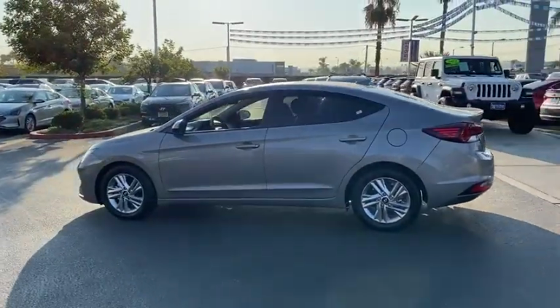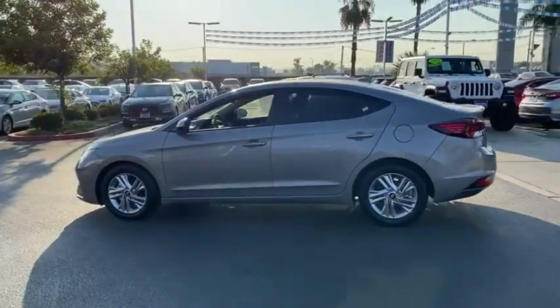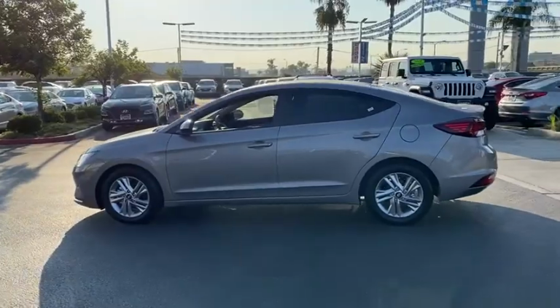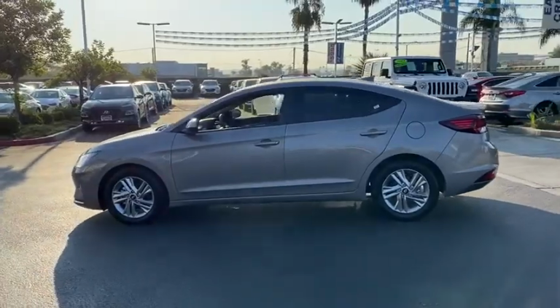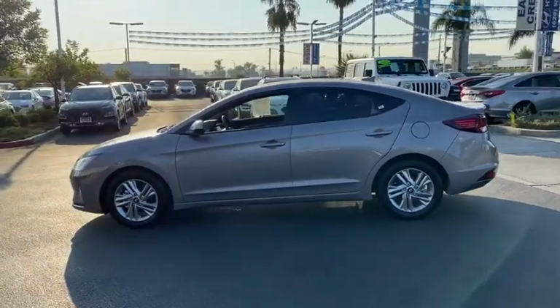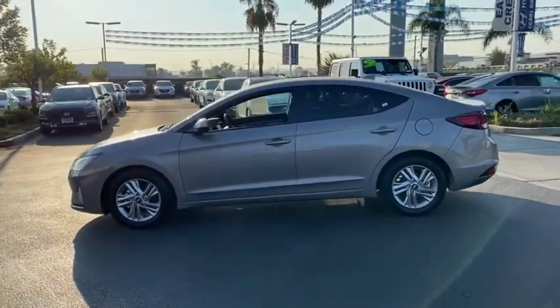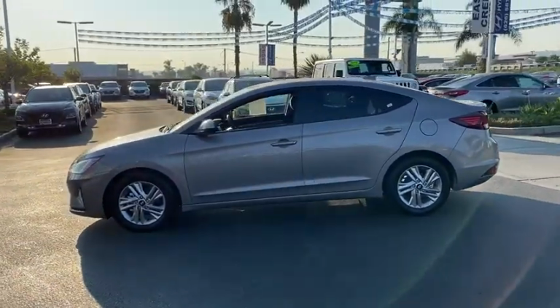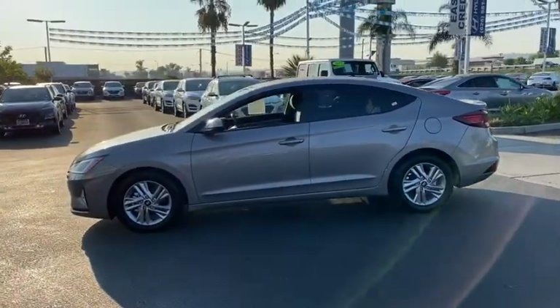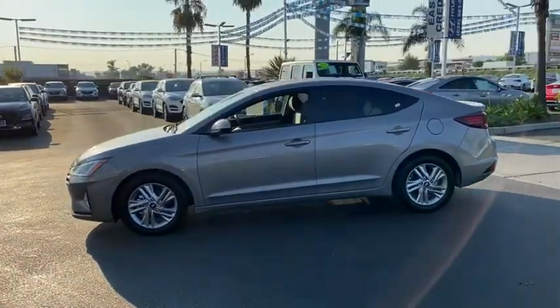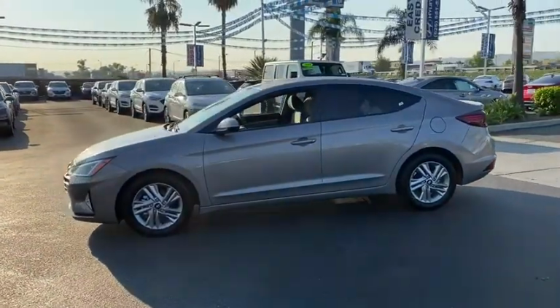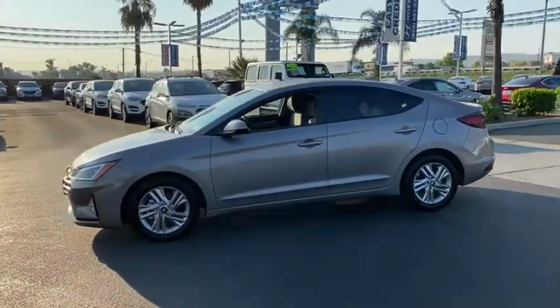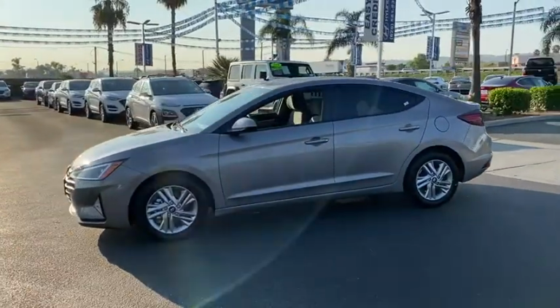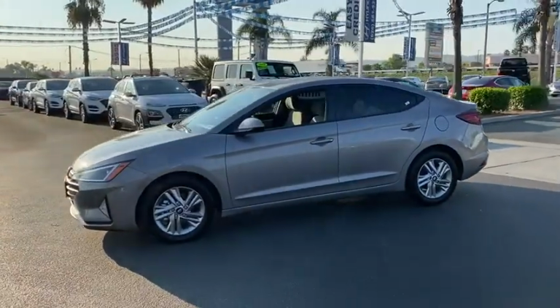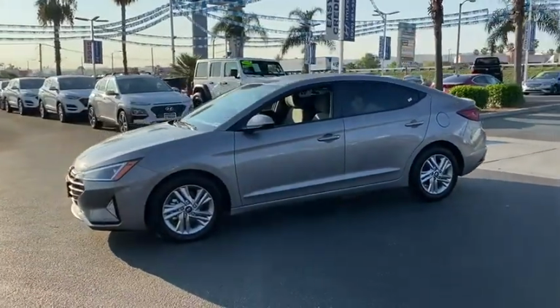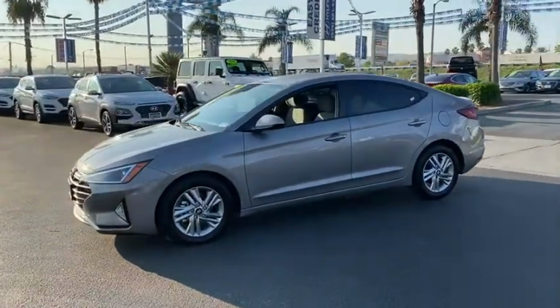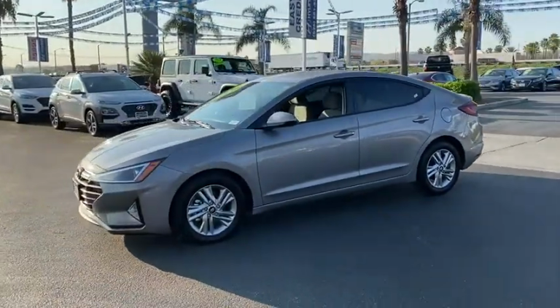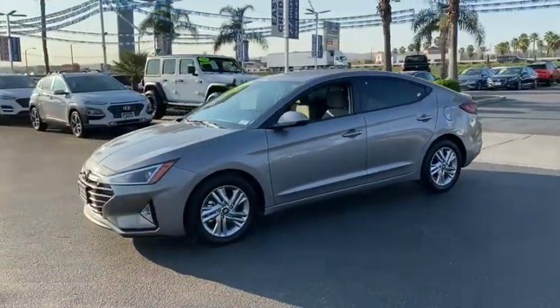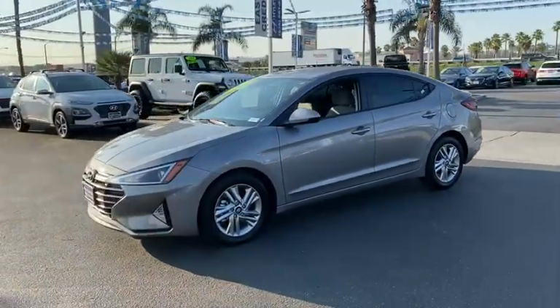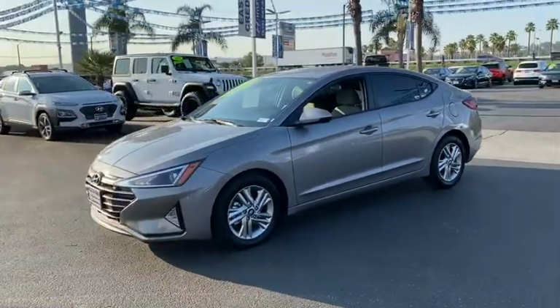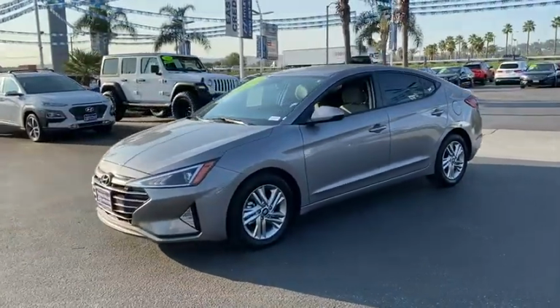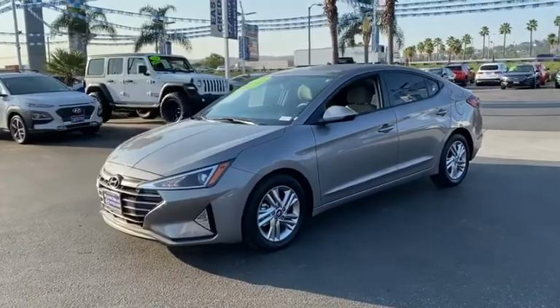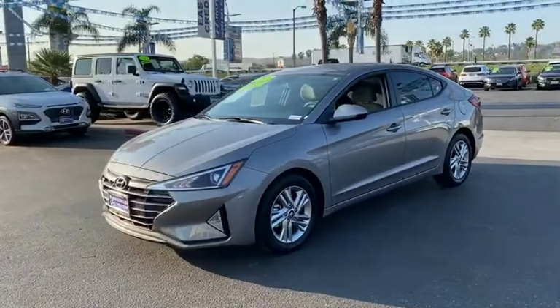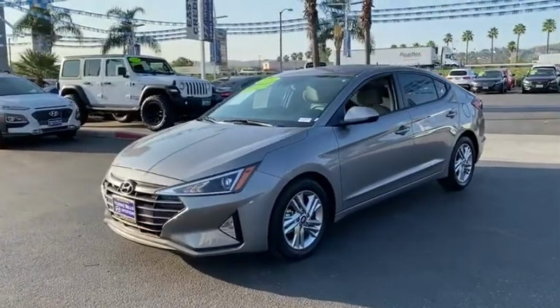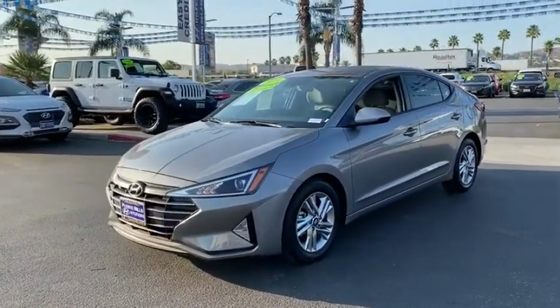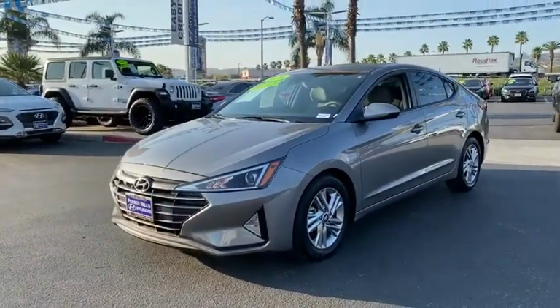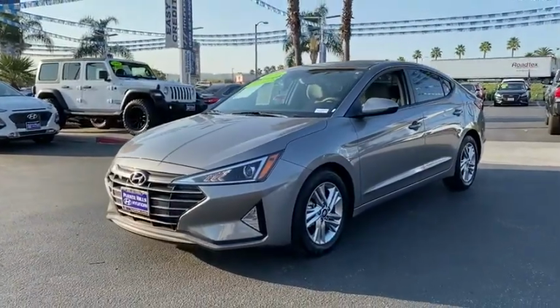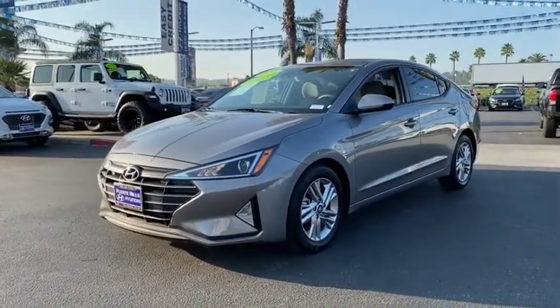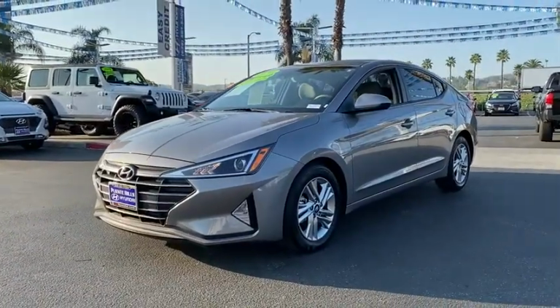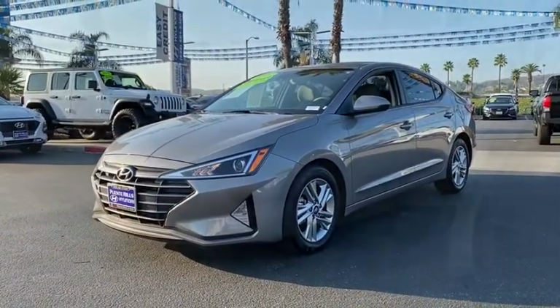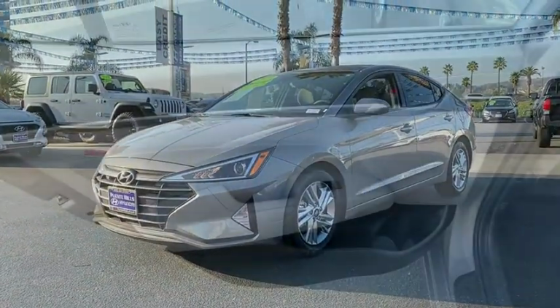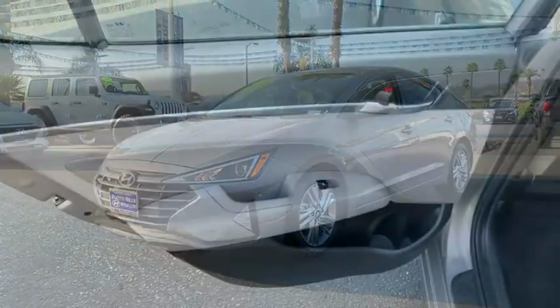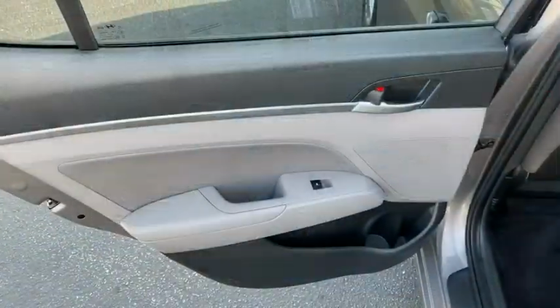Anti-lock braking system. Traction control. Bluetooth wireless data. Hands-free phone. Power steering. Aluminum wheels. Cruise control. Rear defrost.